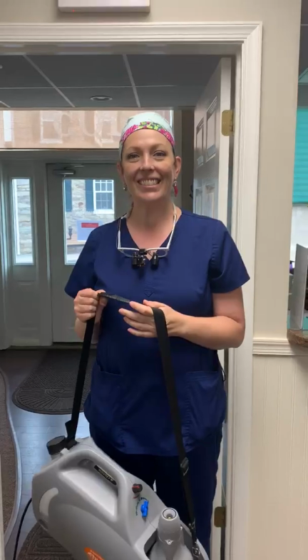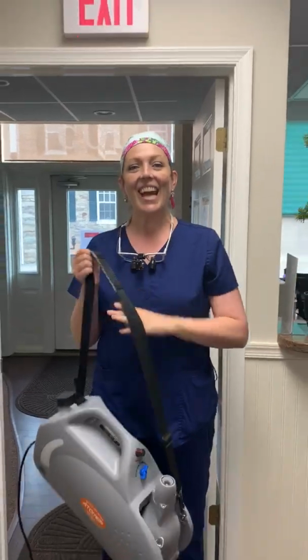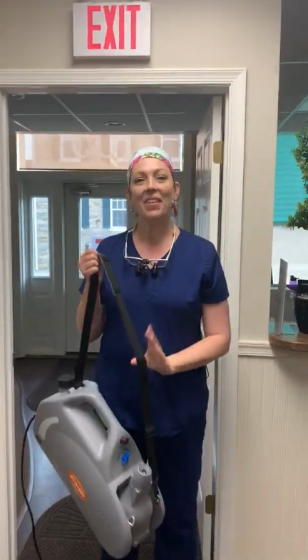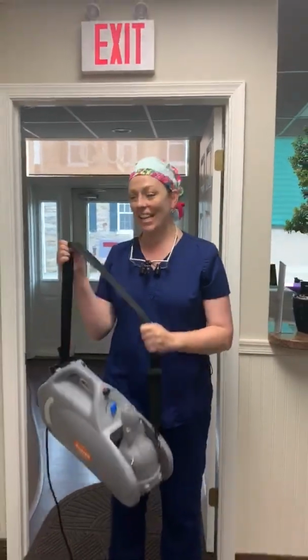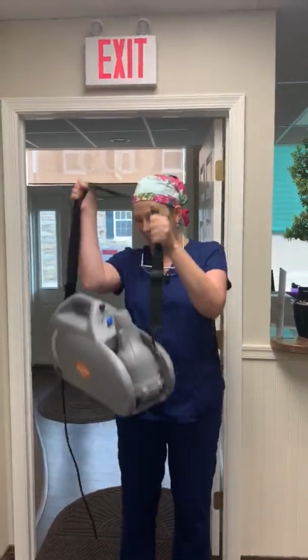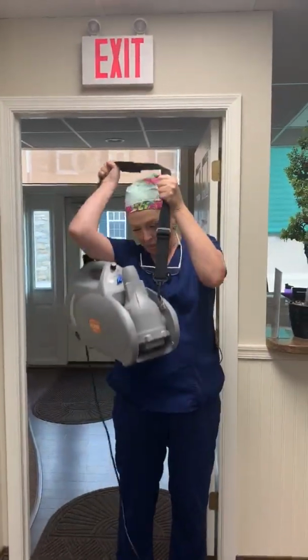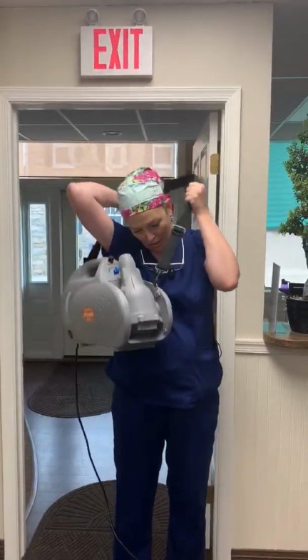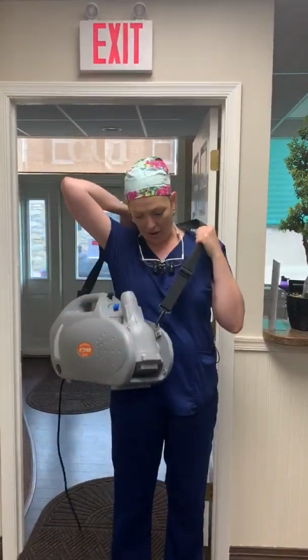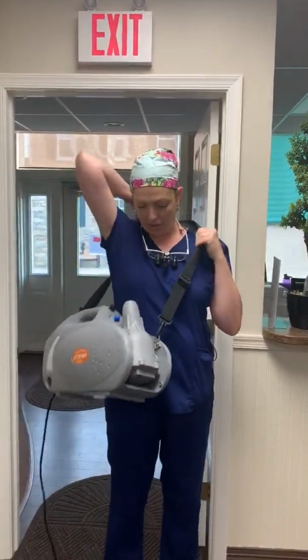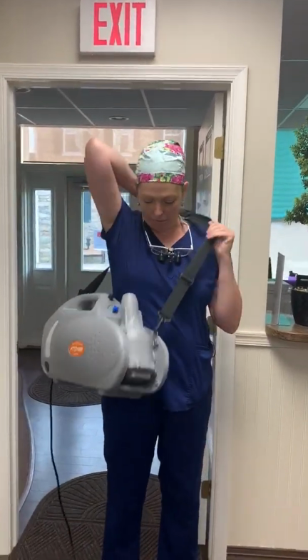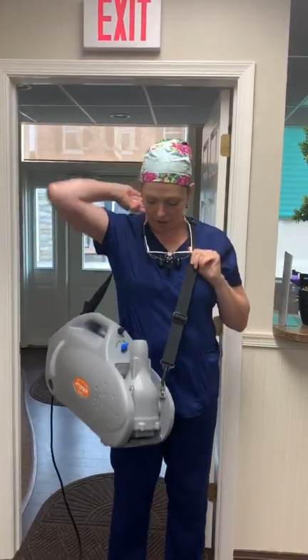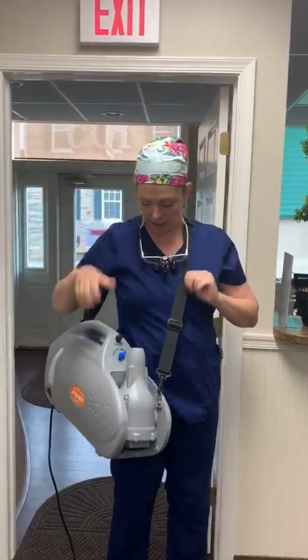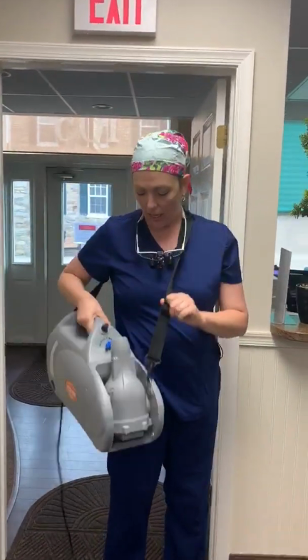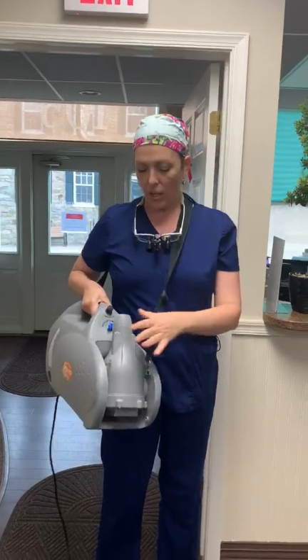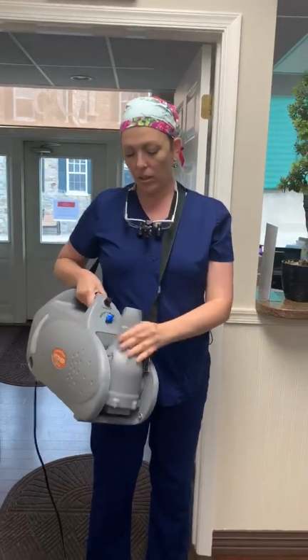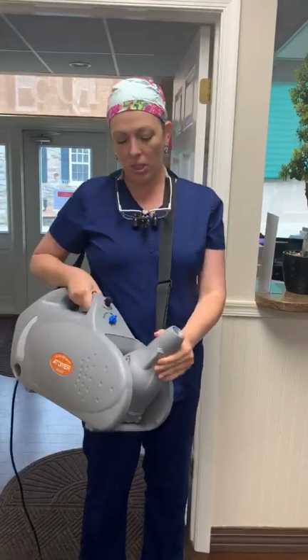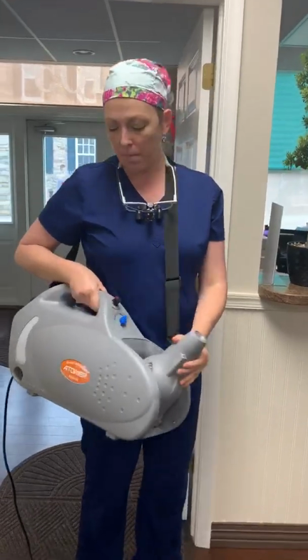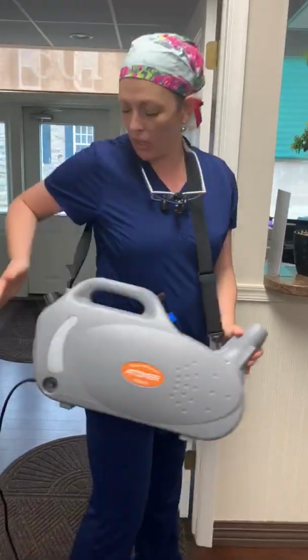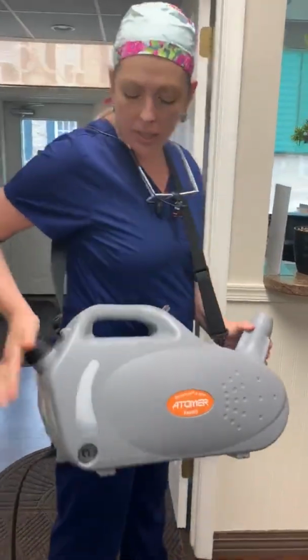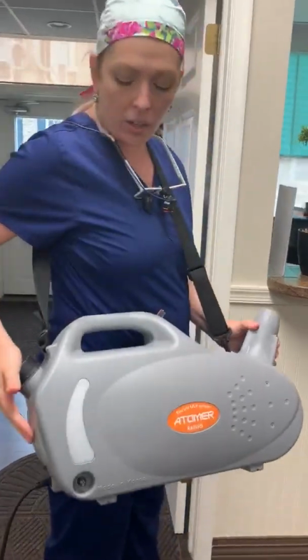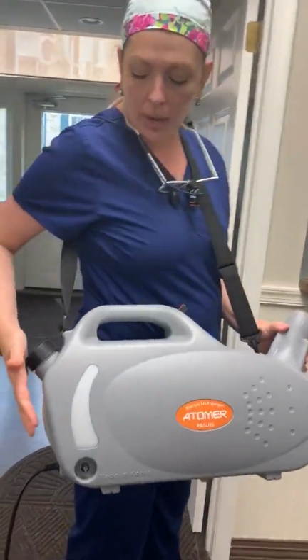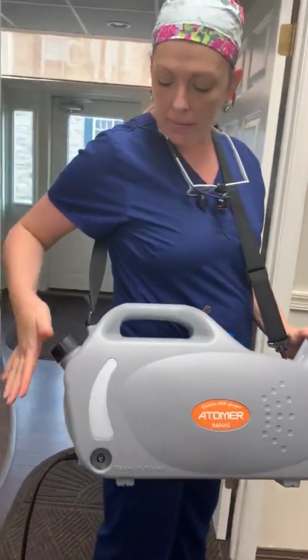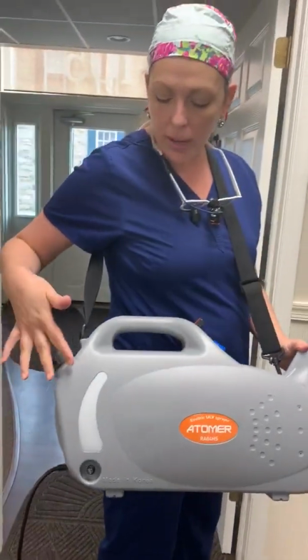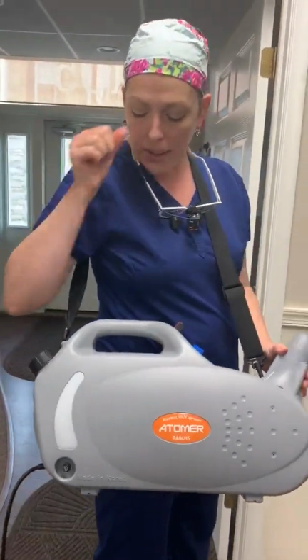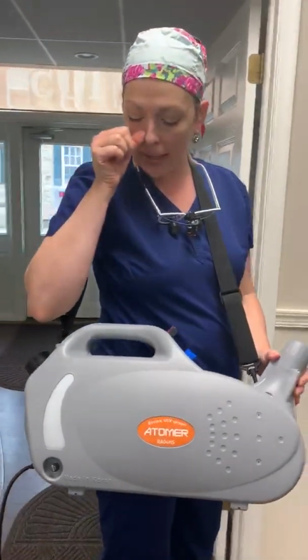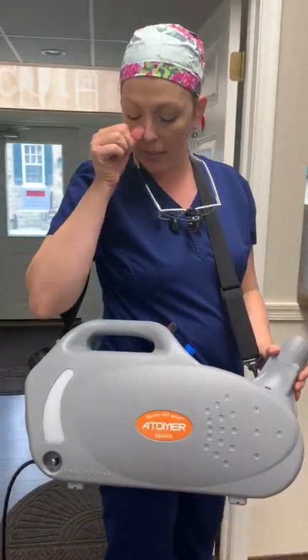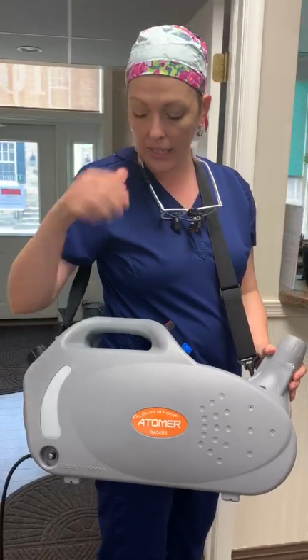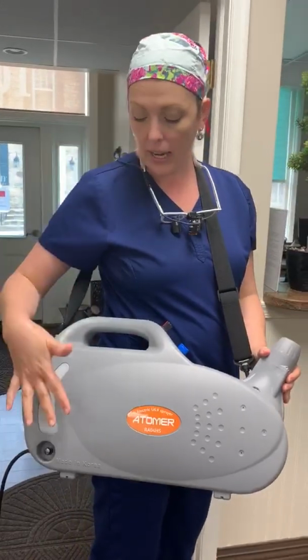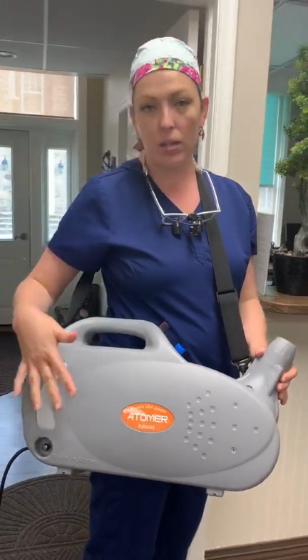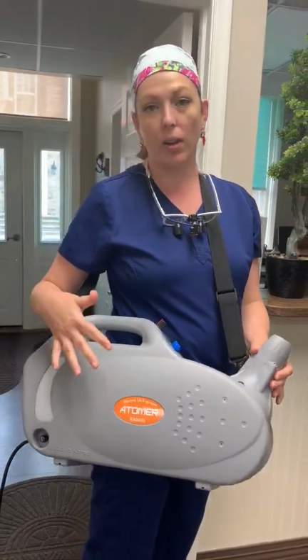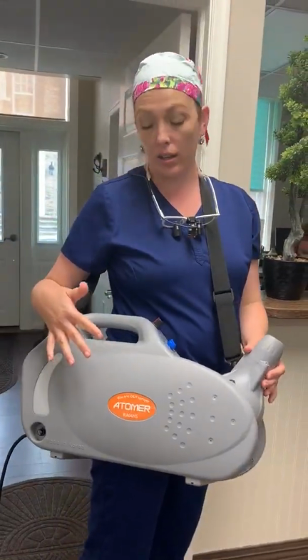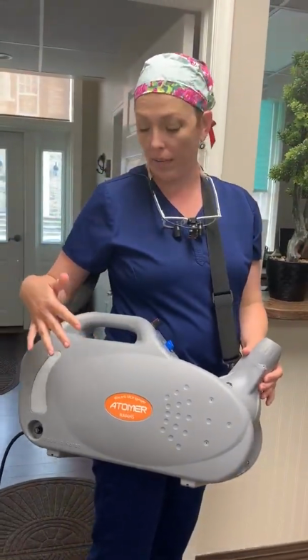Hi Mommy Dibs. I'm showing you how we use our fogger. So this is the machine. It loads in the back, it holds quite a bit of liquid, and it doesn't take much to fog the office.